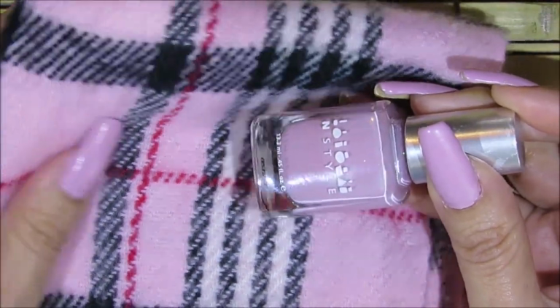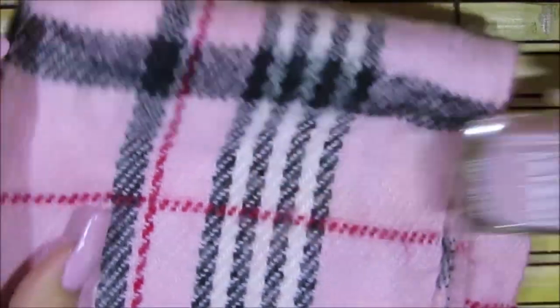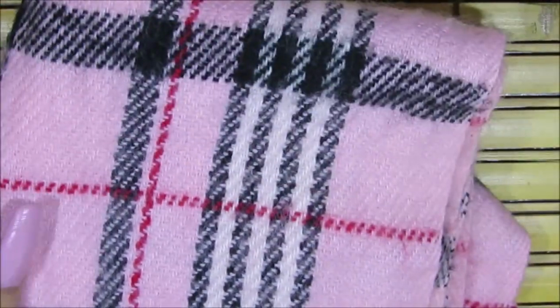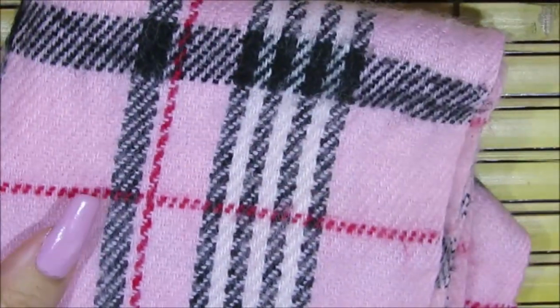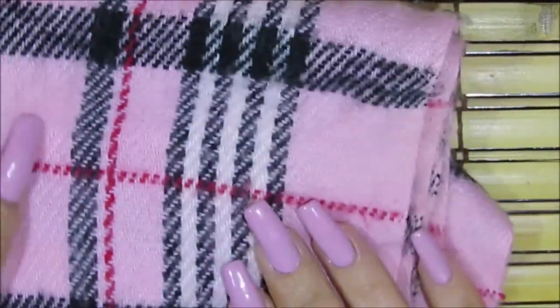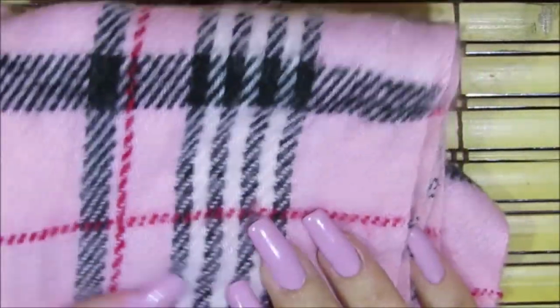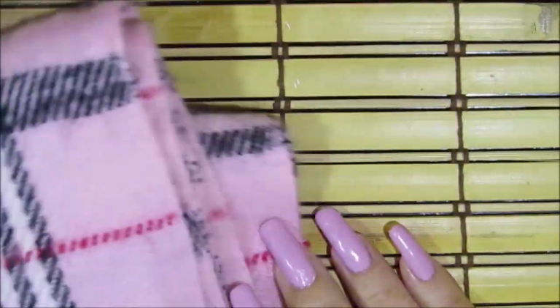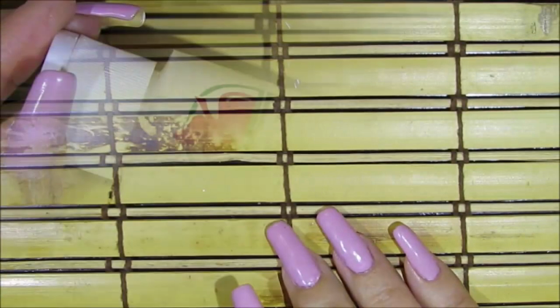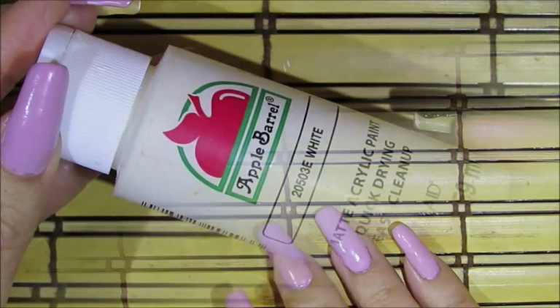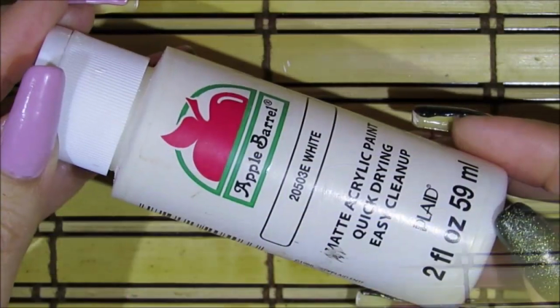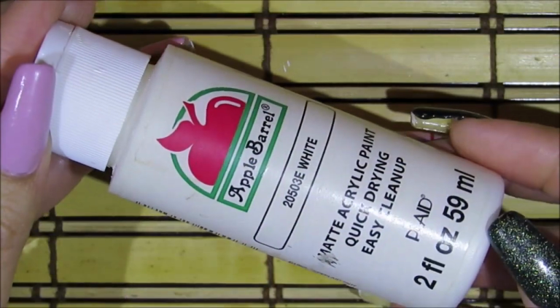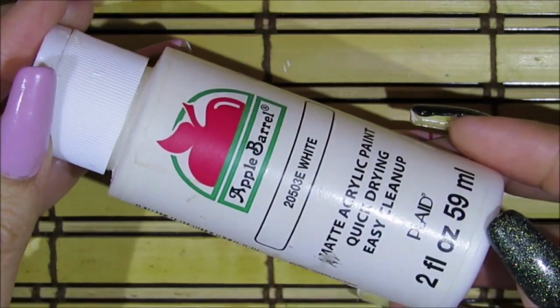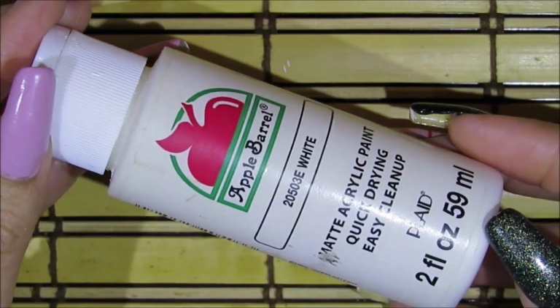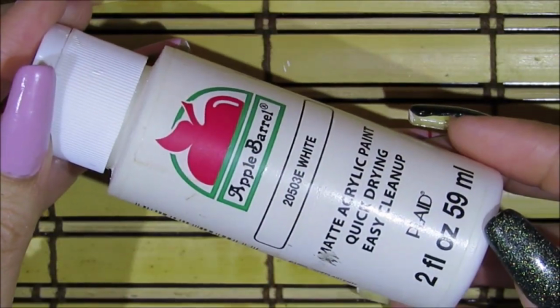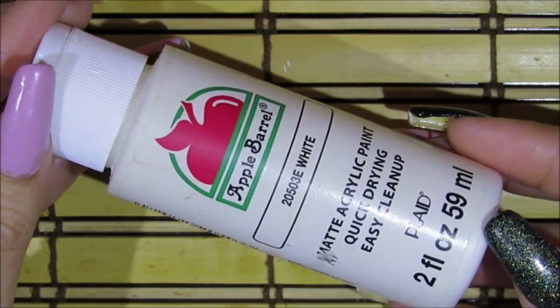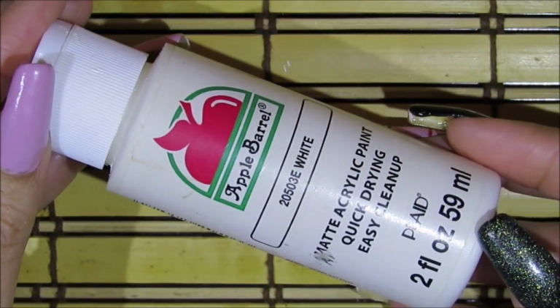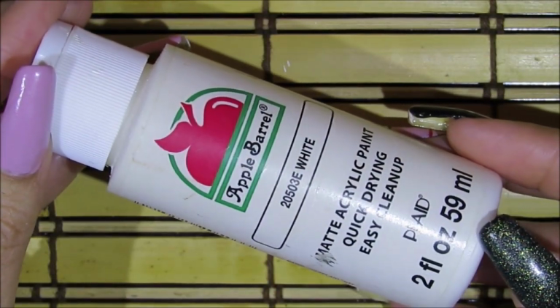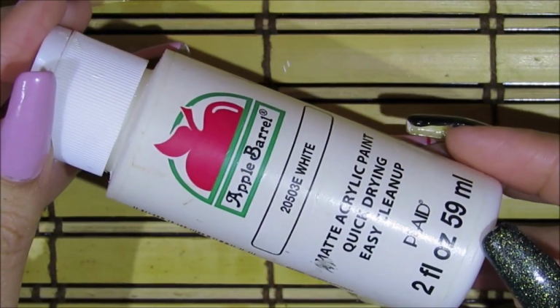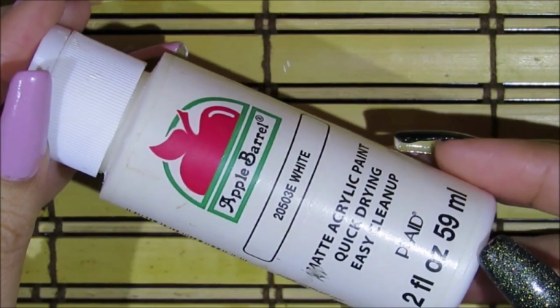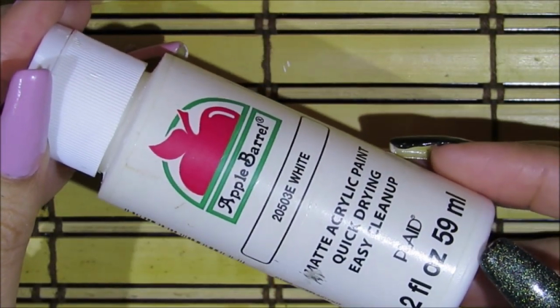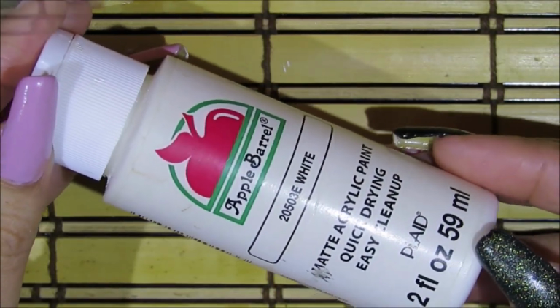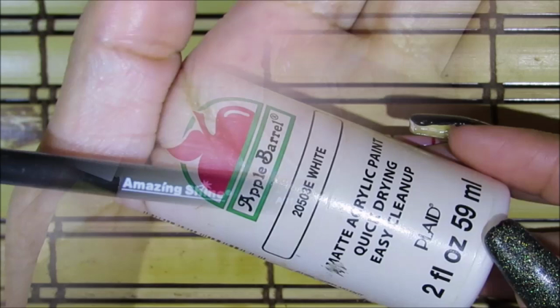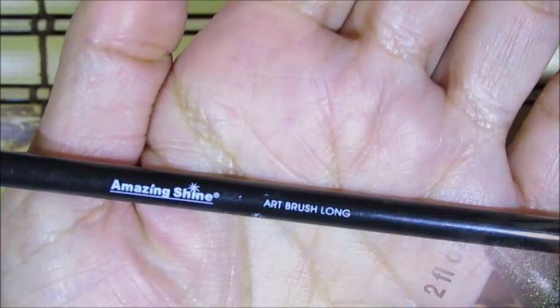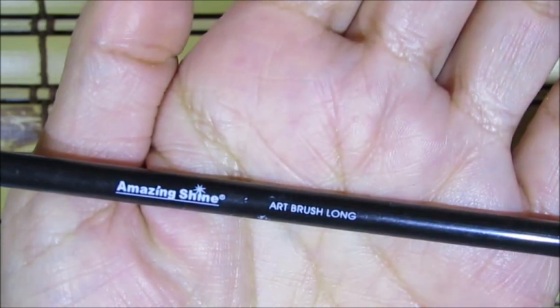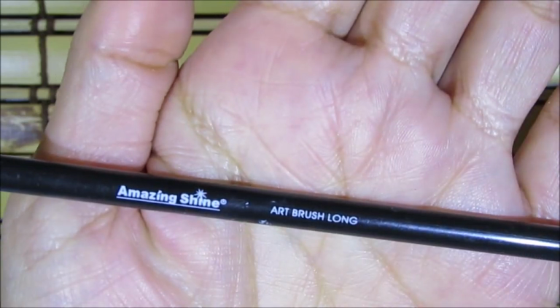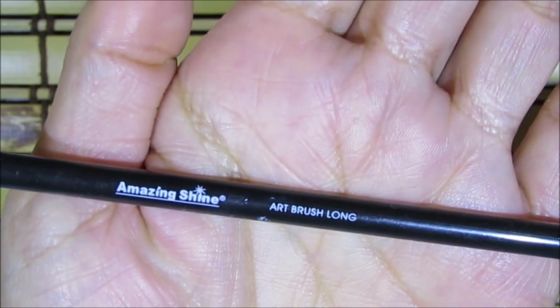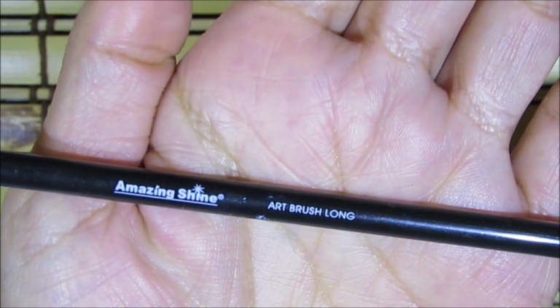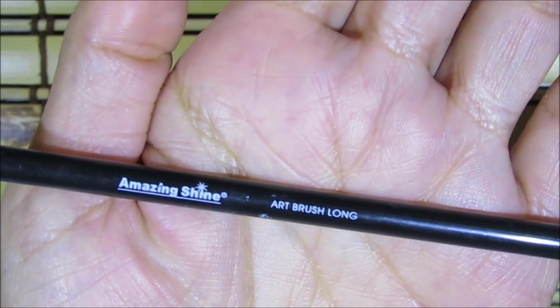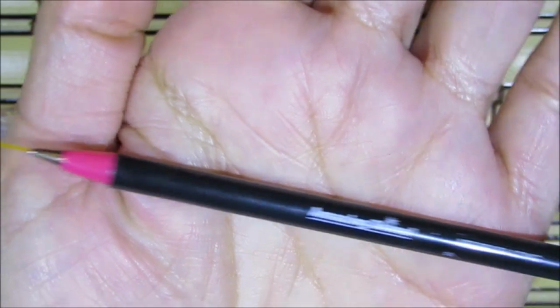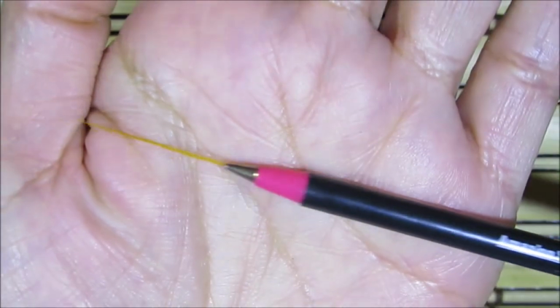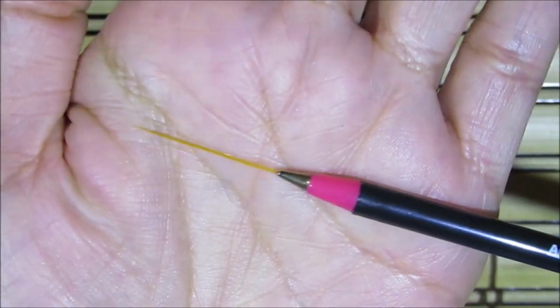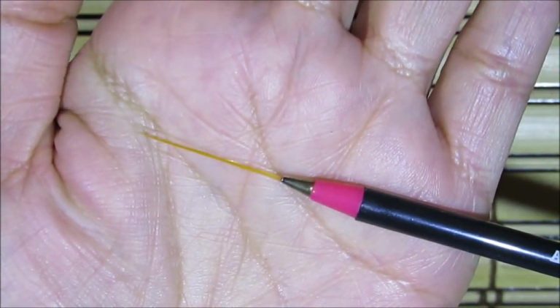Now let's get started with the nail art. I'm going to begin by using this acrylic paint by Apple Barrel in the color white, along with this striper brush — and this is what the tip looks like.